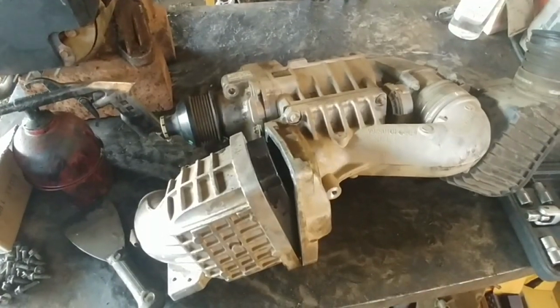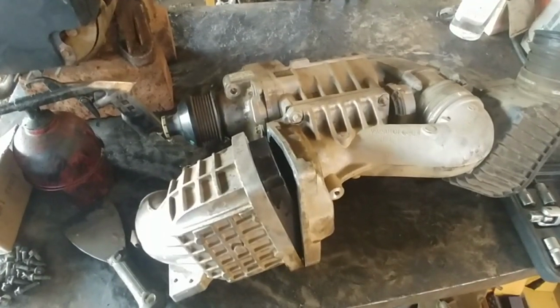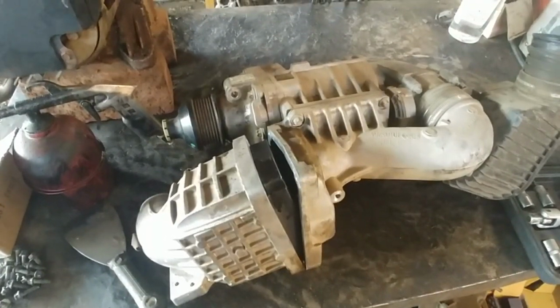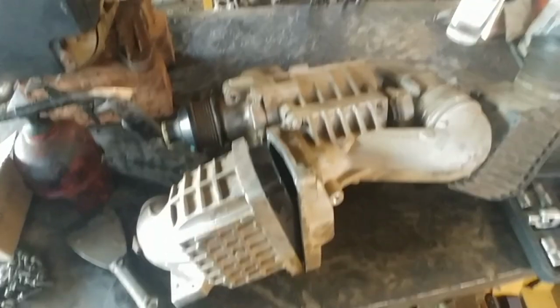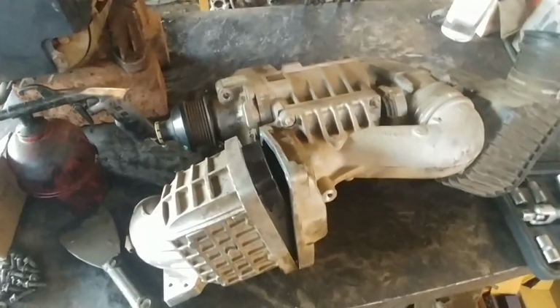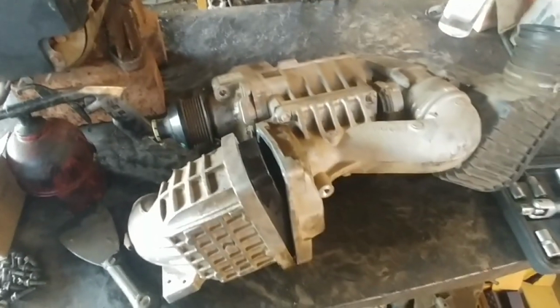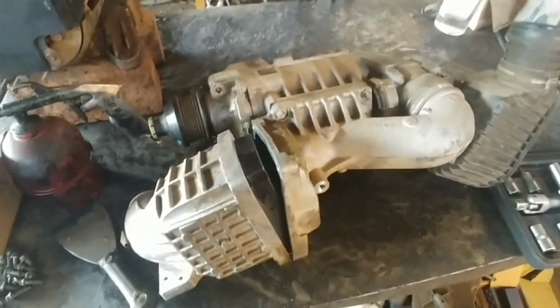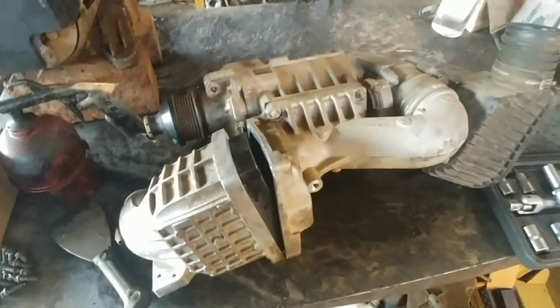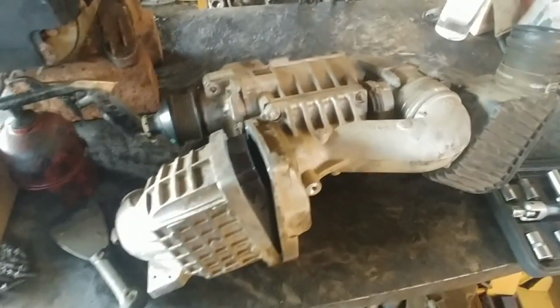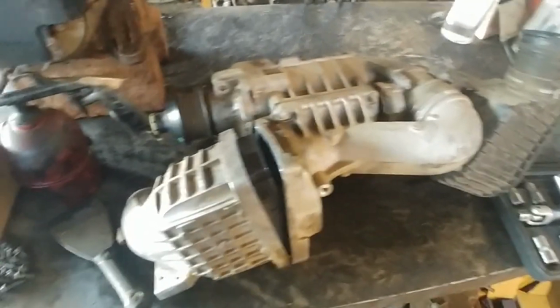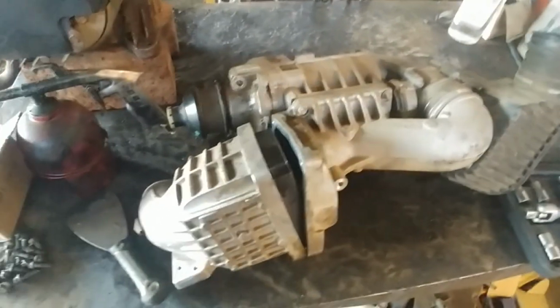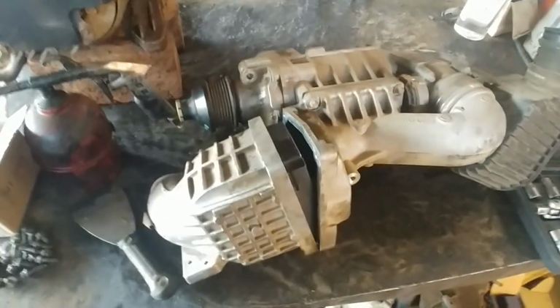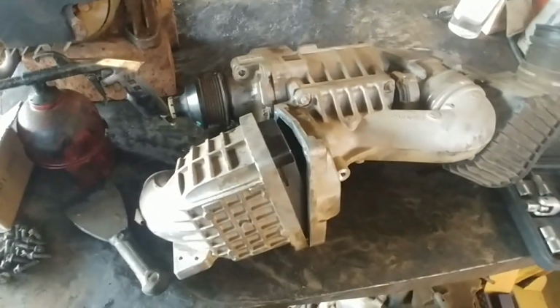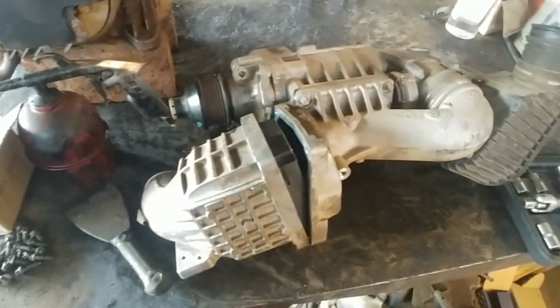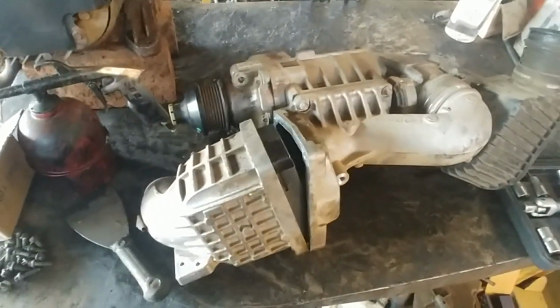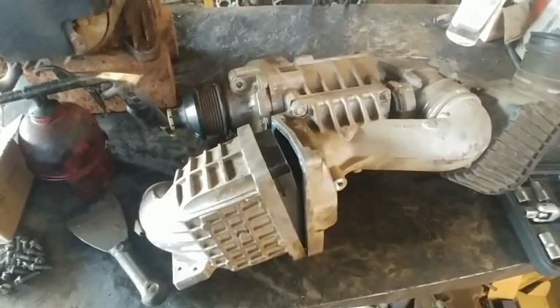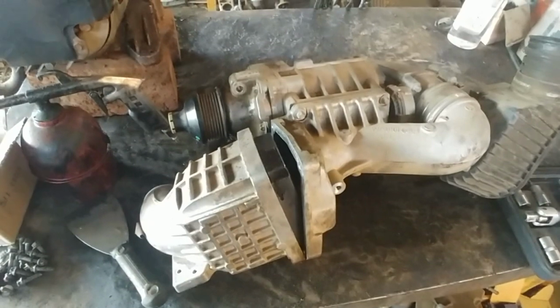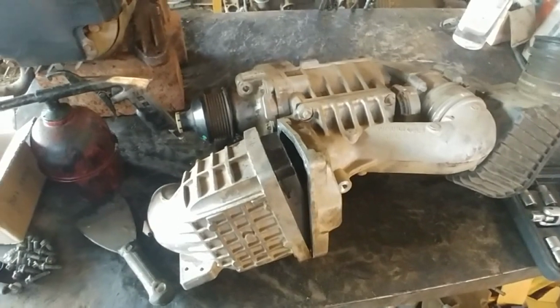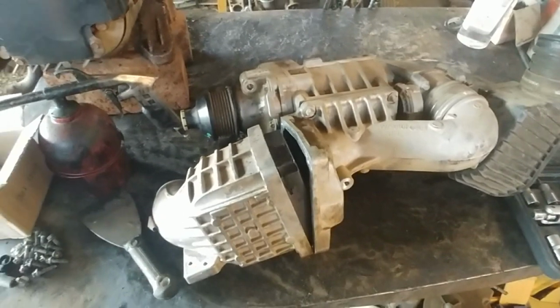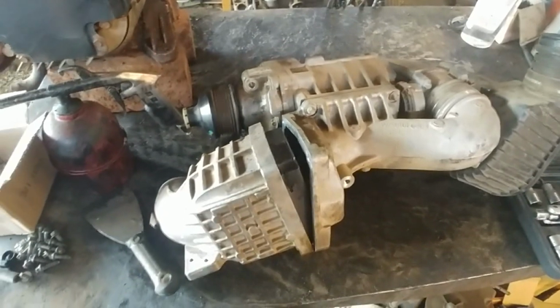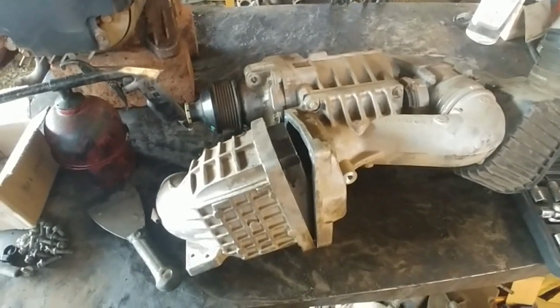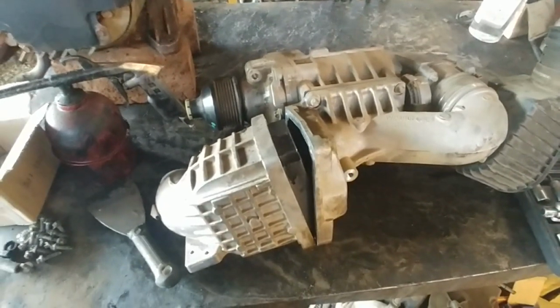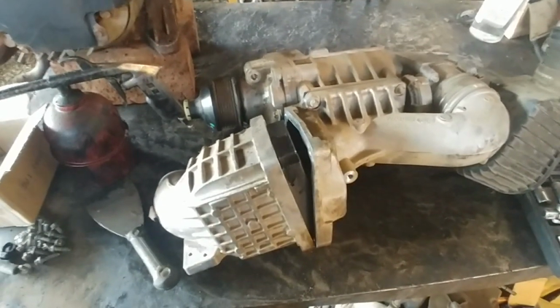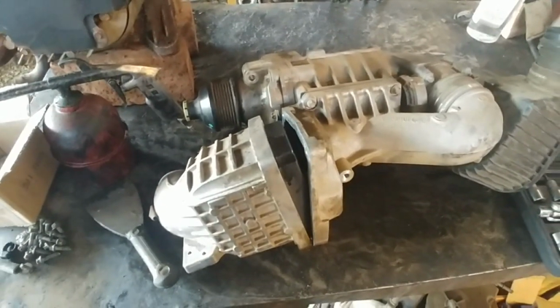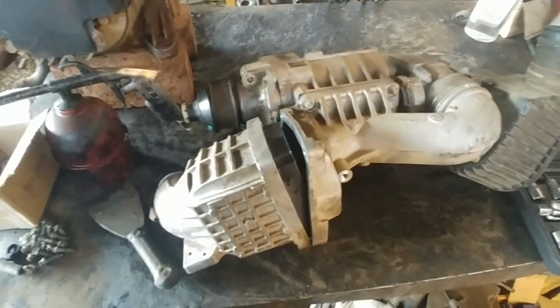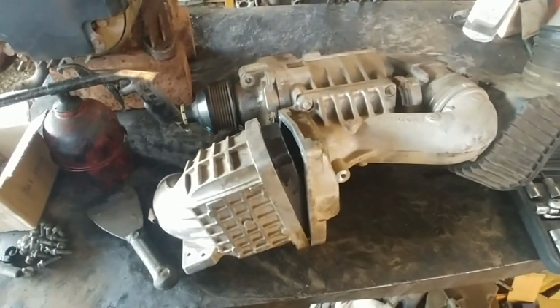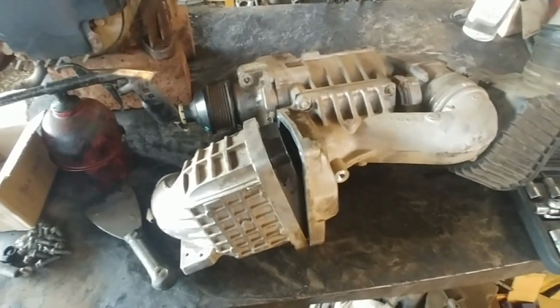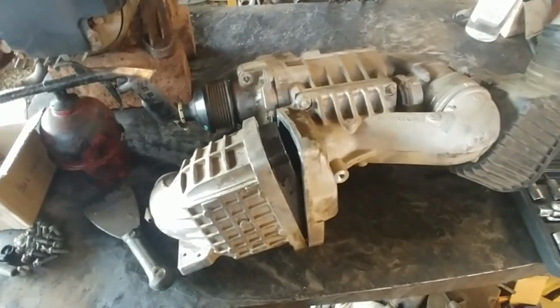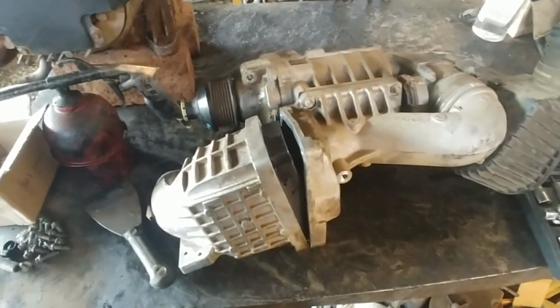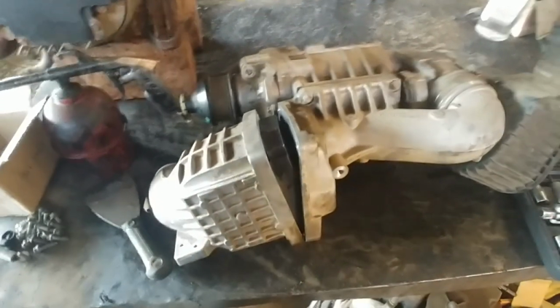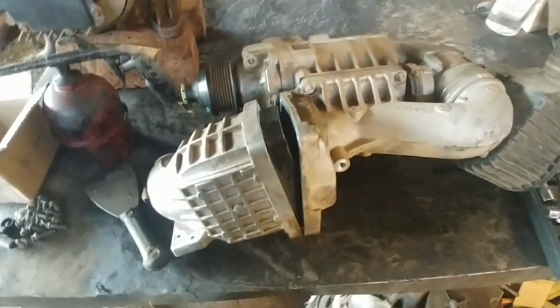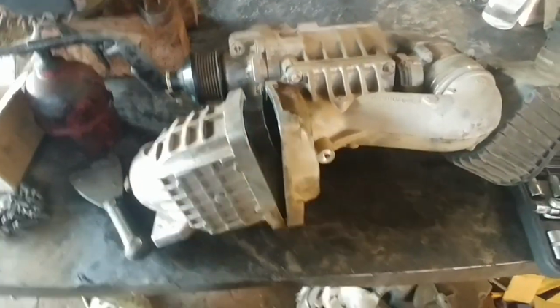Good day everyone, just a quick video on how to remove the compressor of a W204 M271. It's going to show you the mounting points where all the stuff comes on.